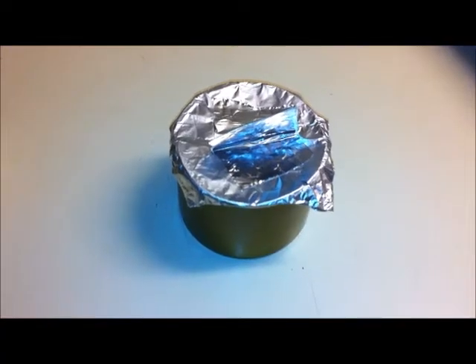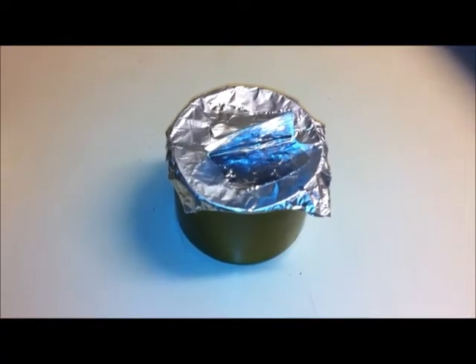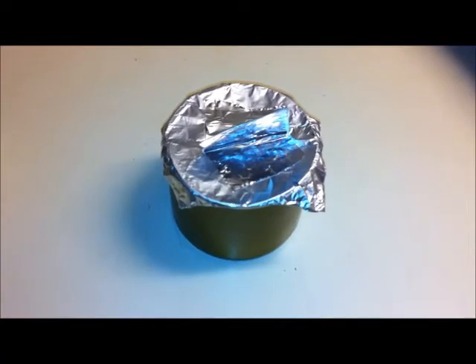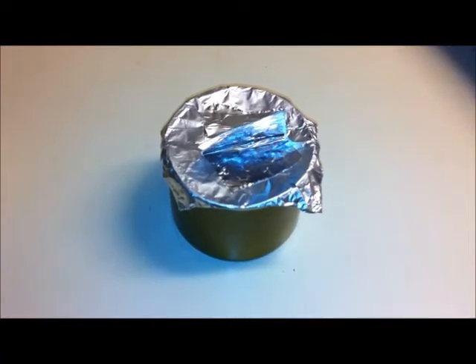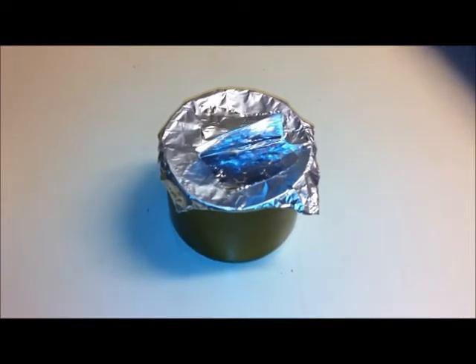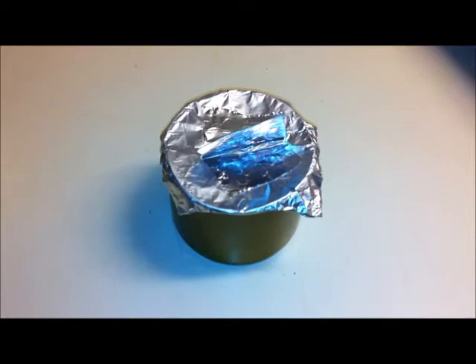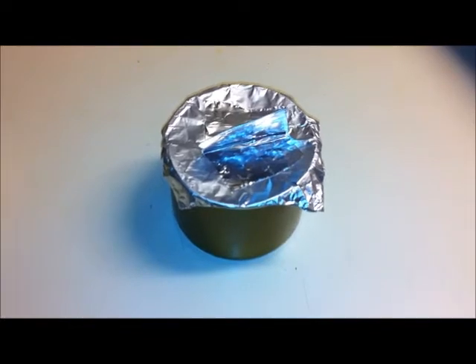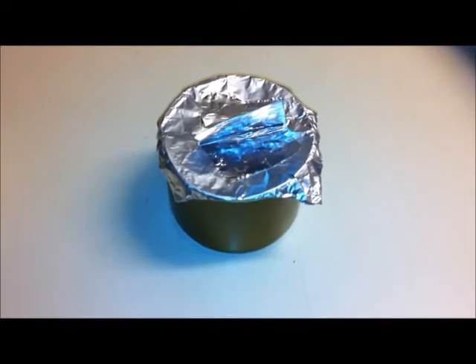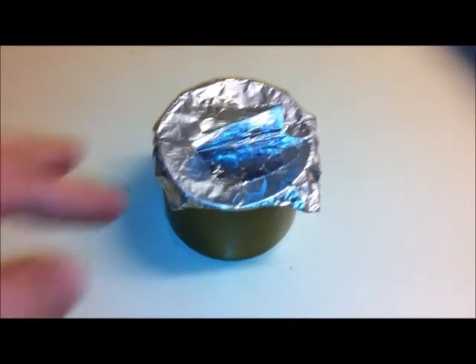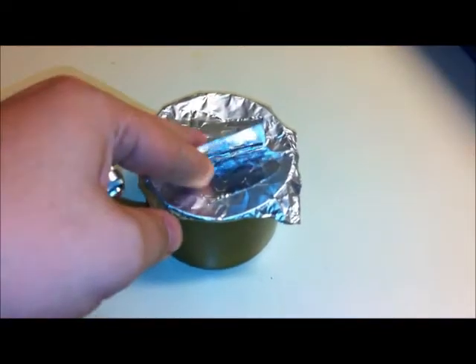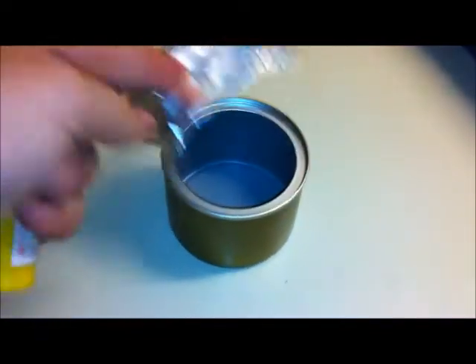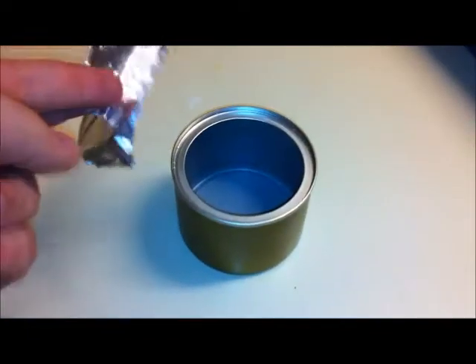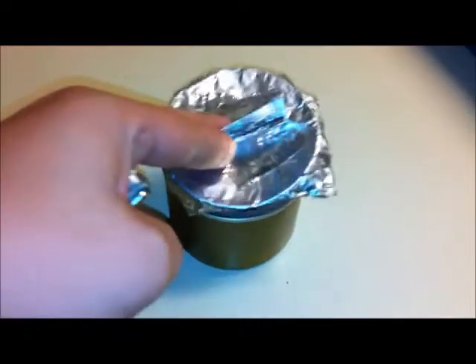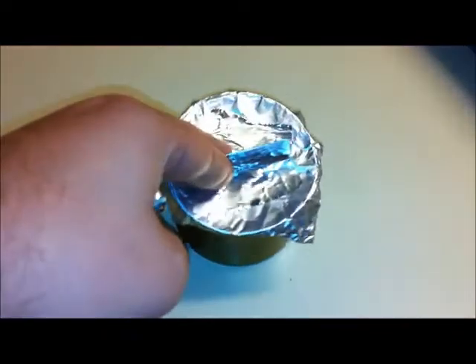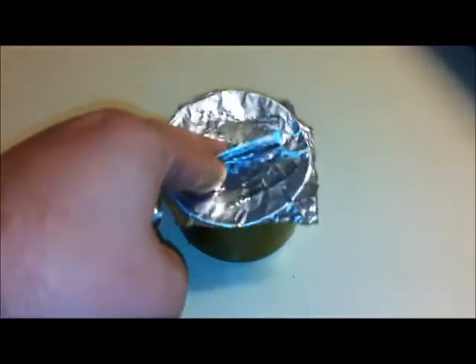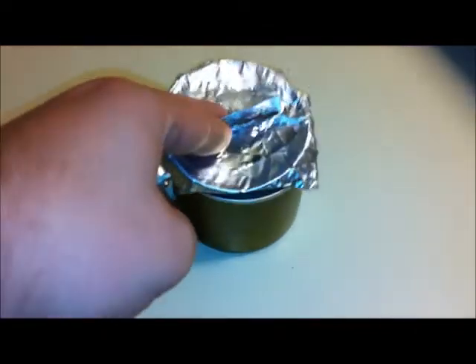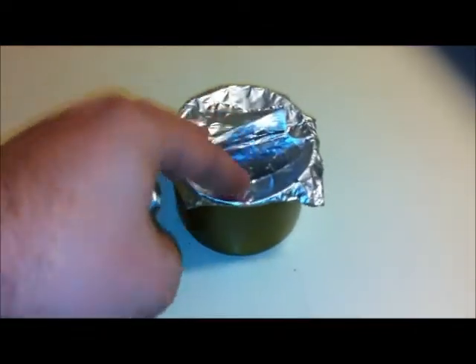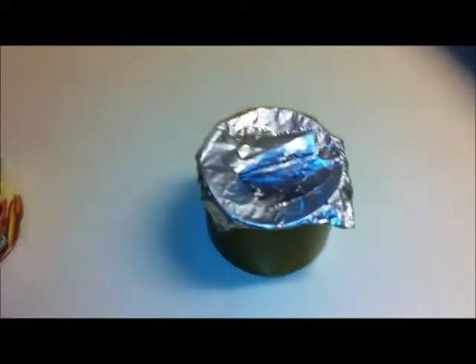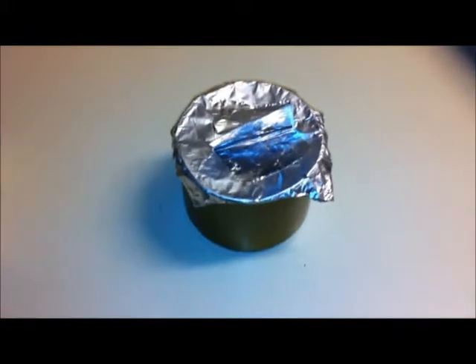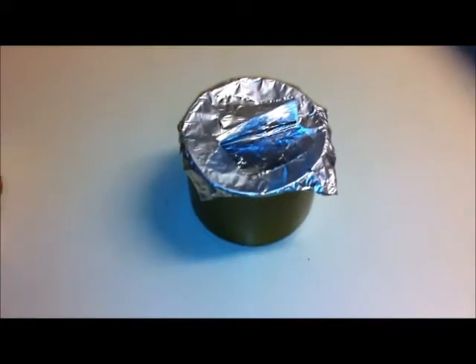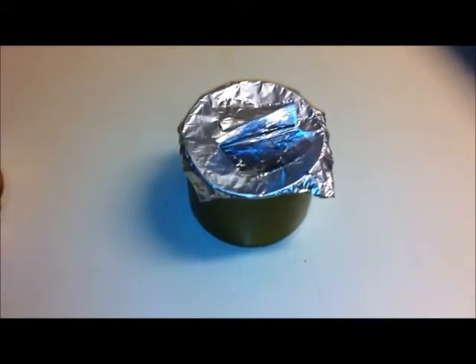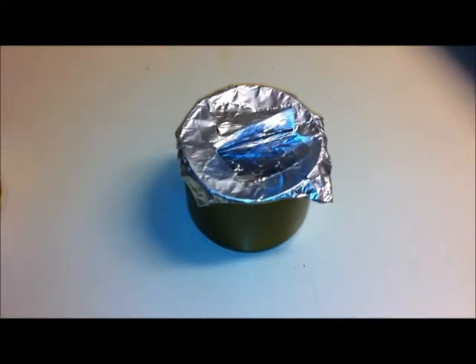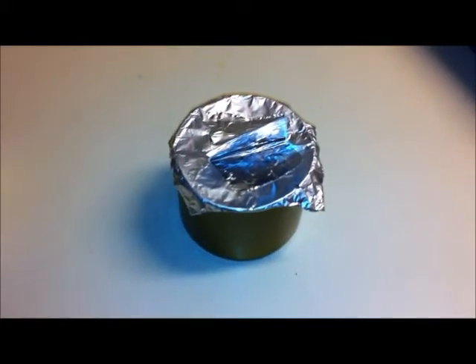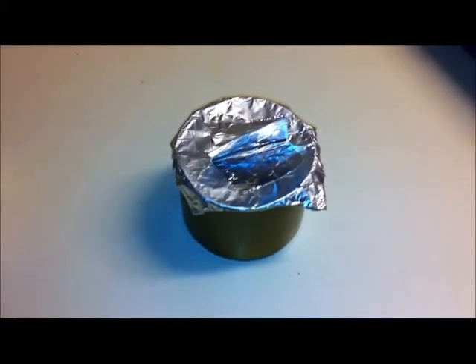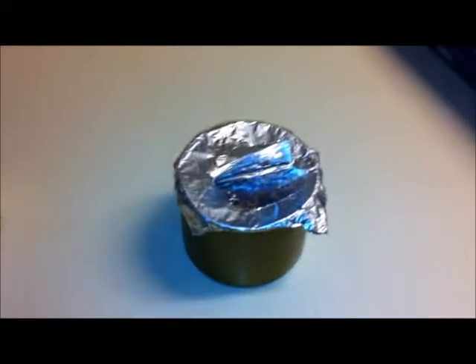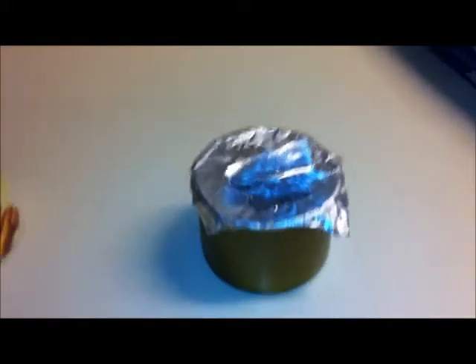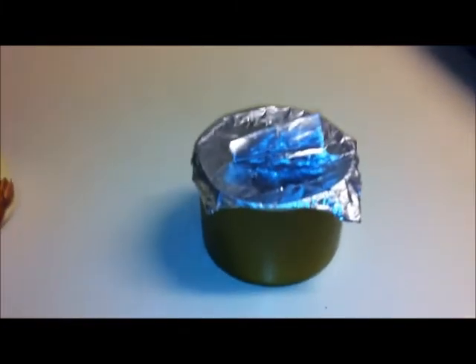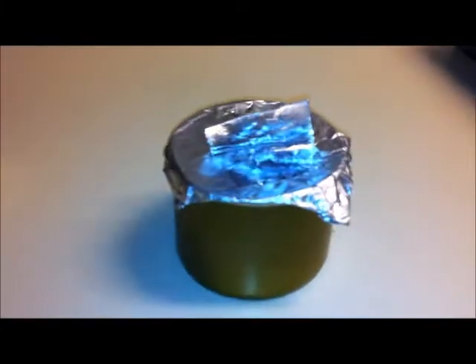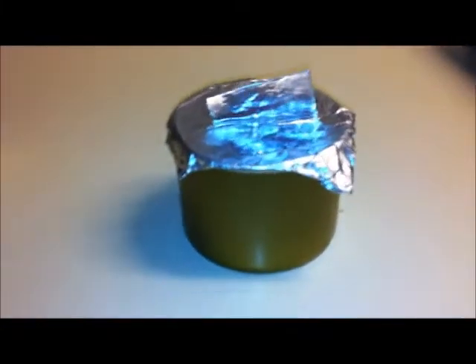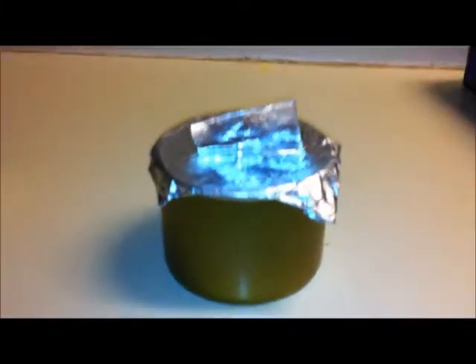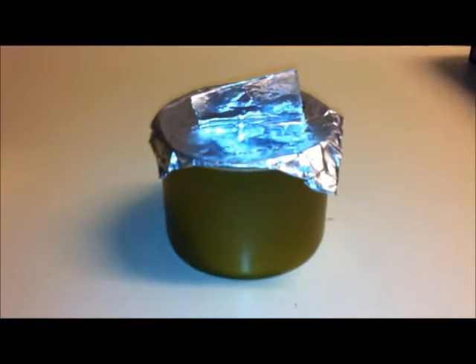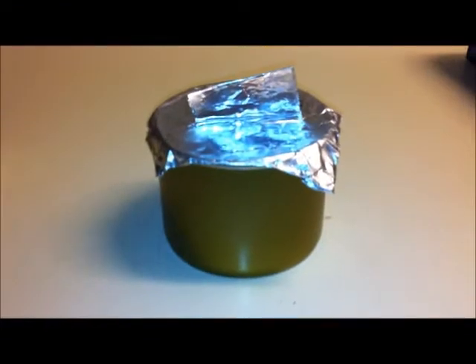Hey everybody, Tender Toe here. This is a quick little pot I whipped up using sort of inspiration from Catavery on hammock forms.